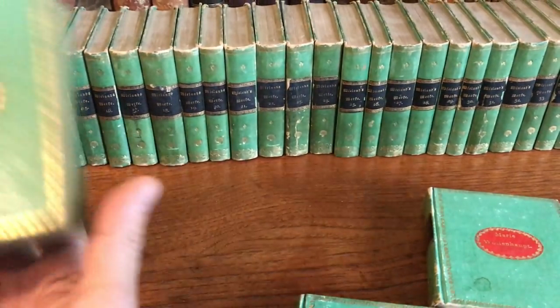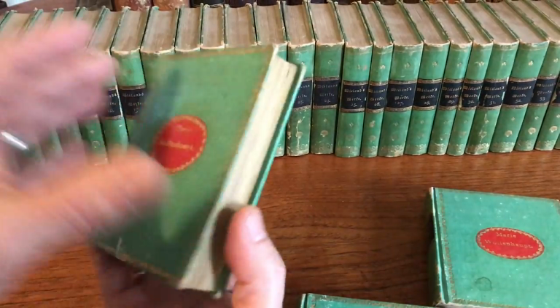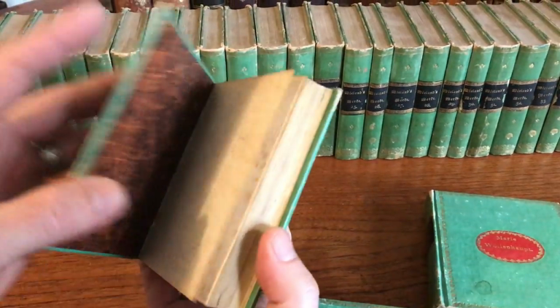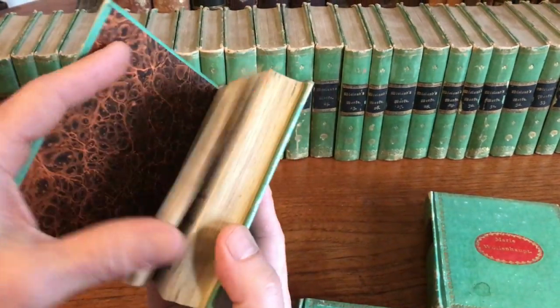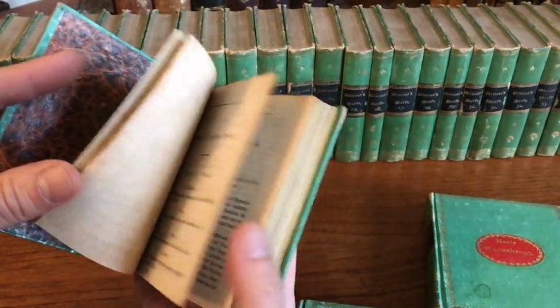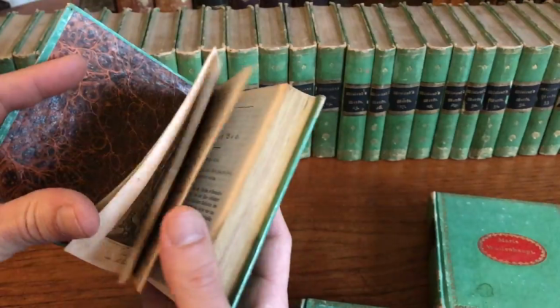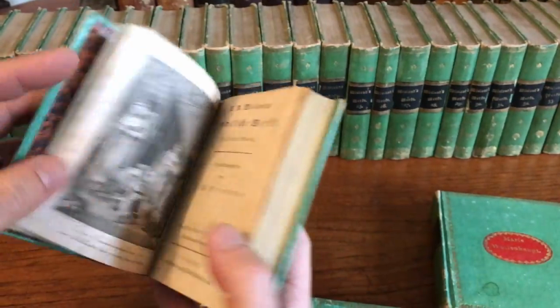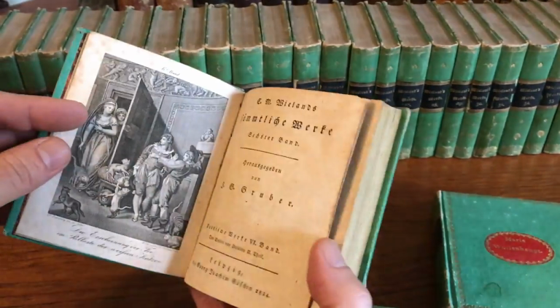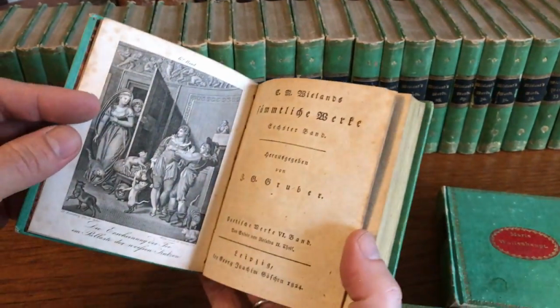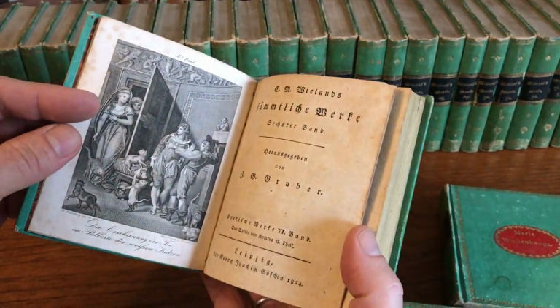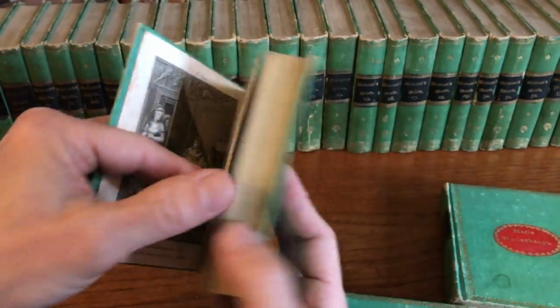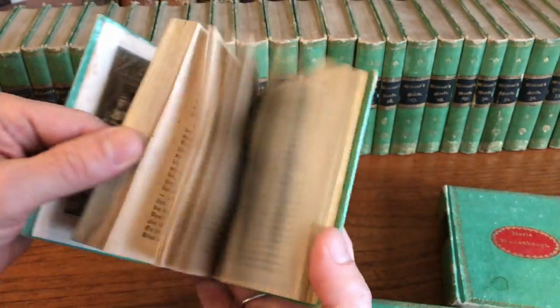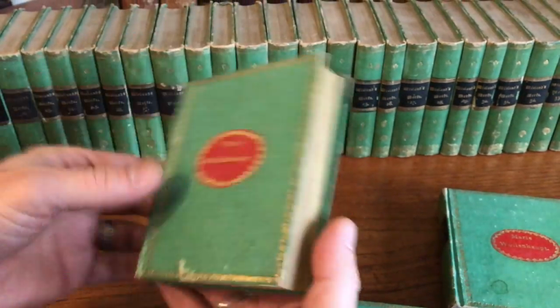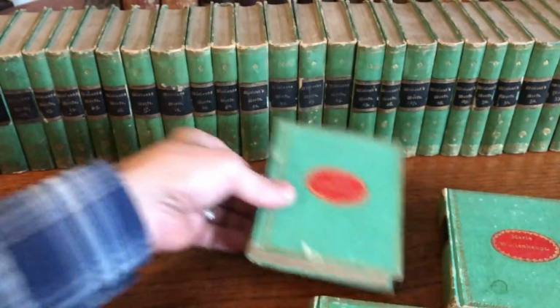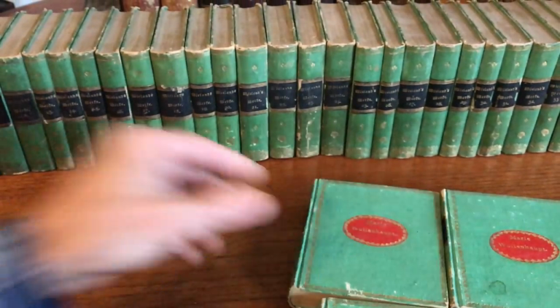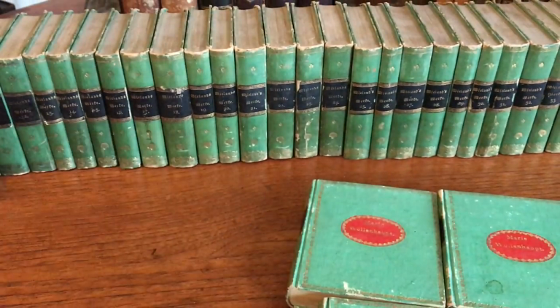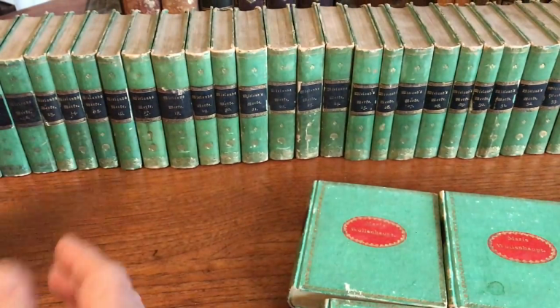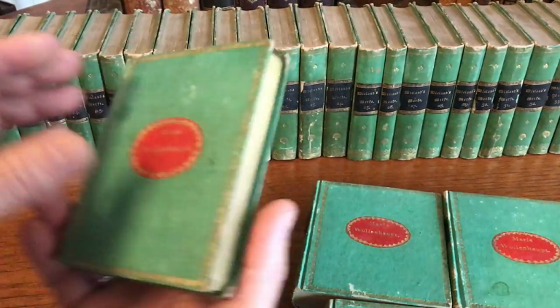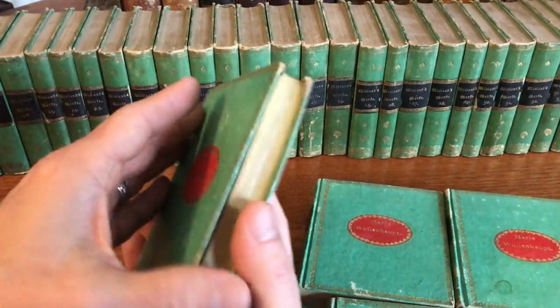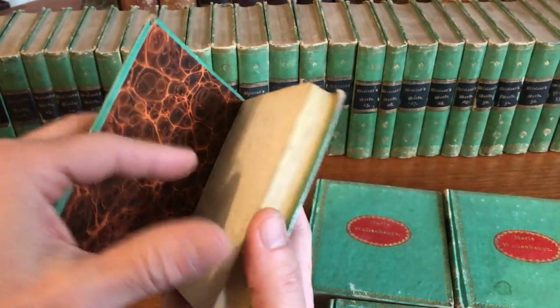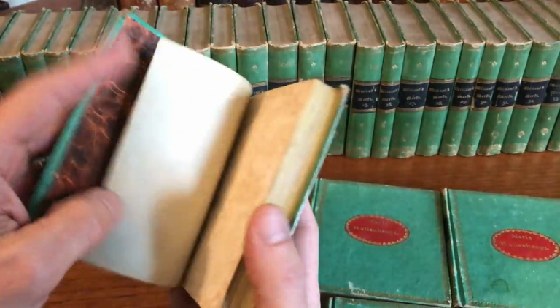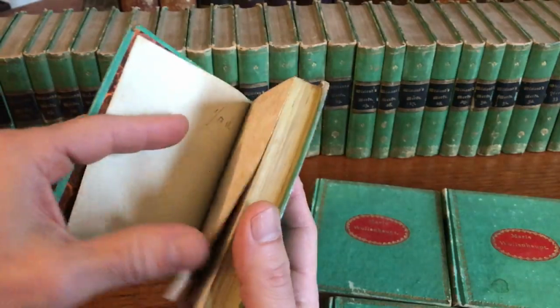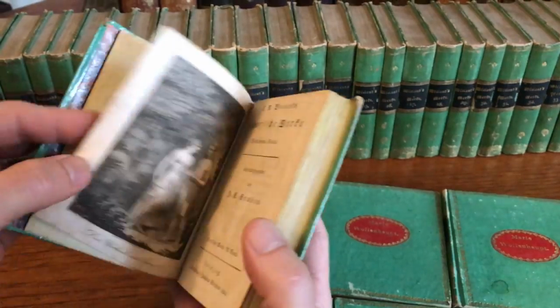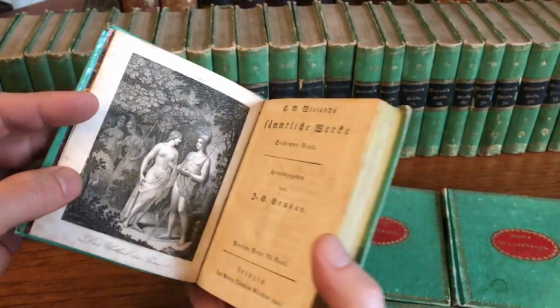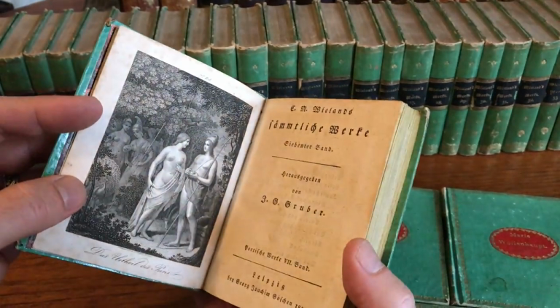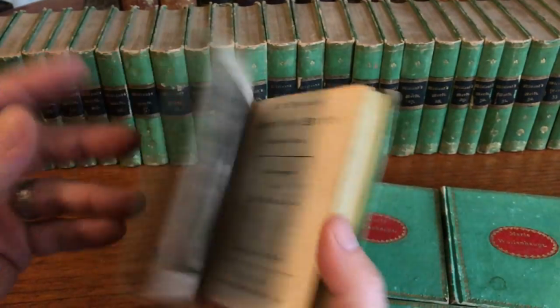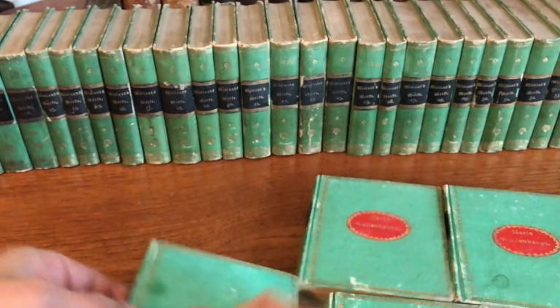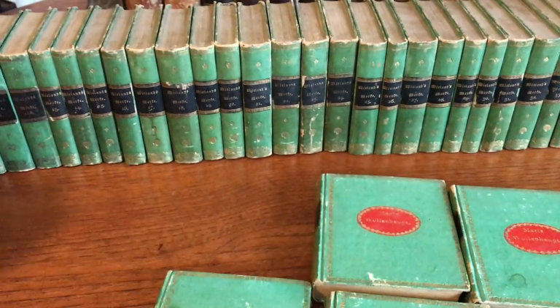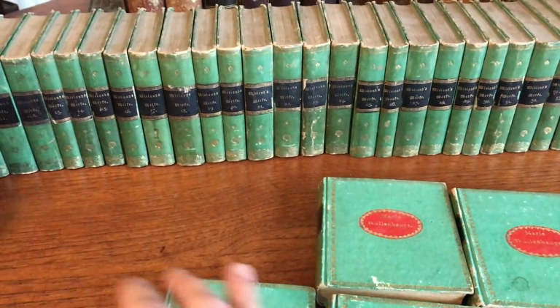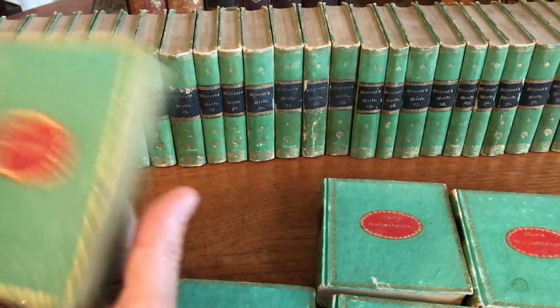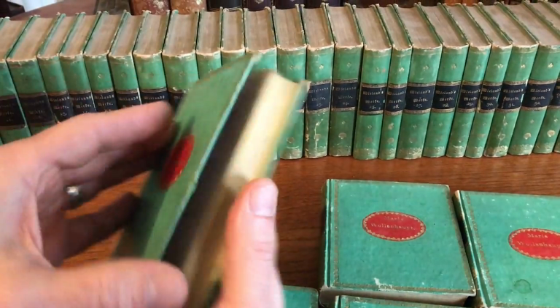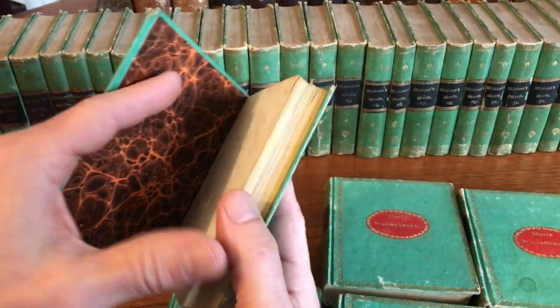This wonderful set is currently available on my website, briandemambro.com.